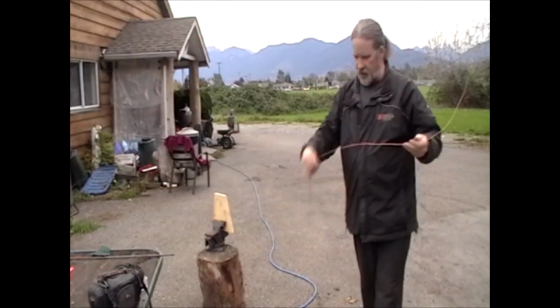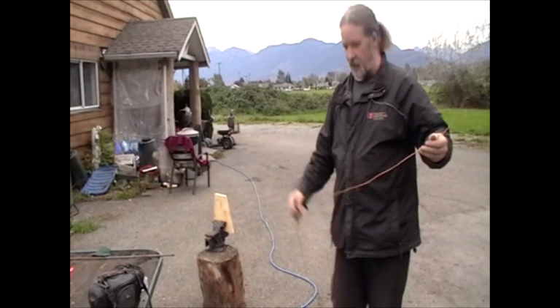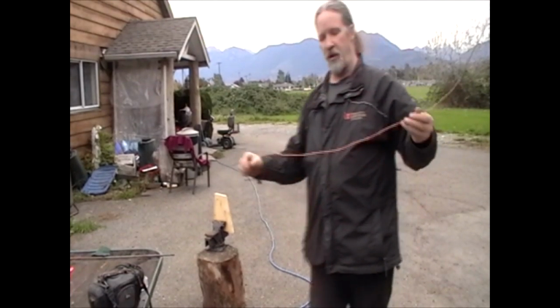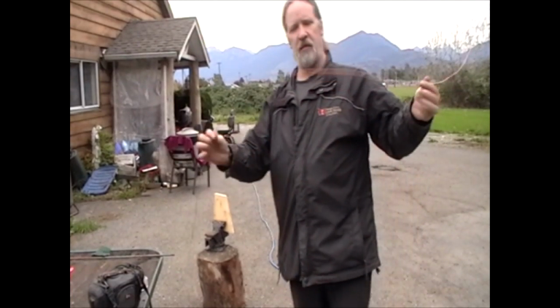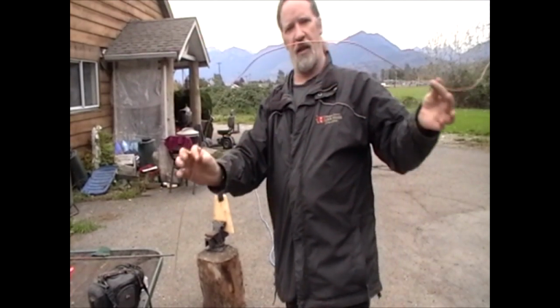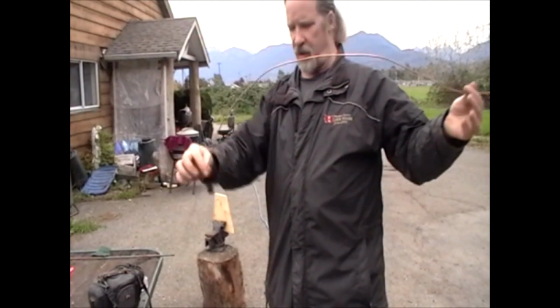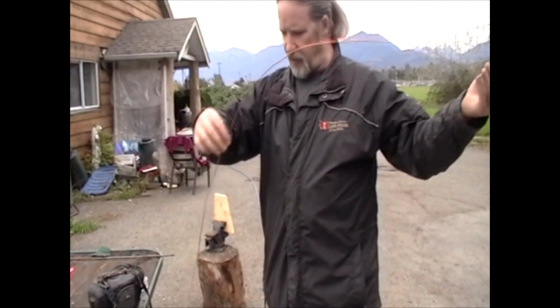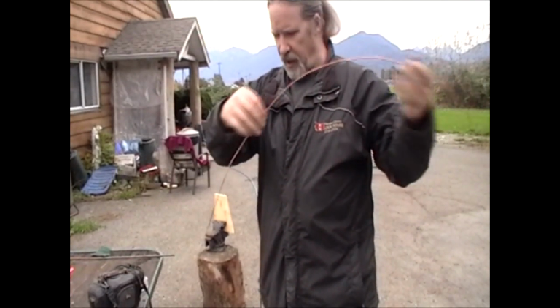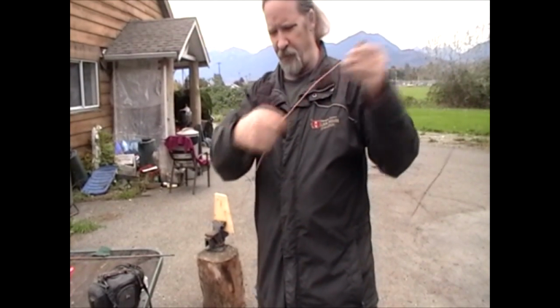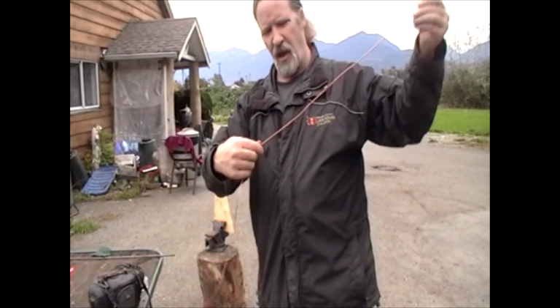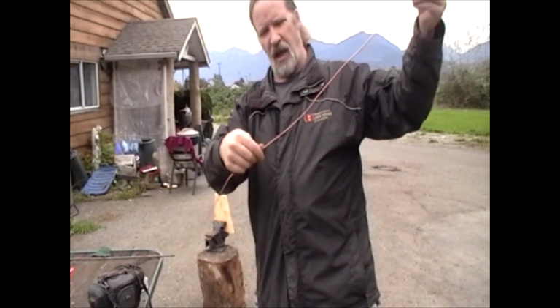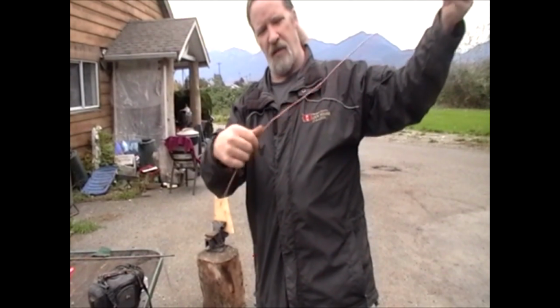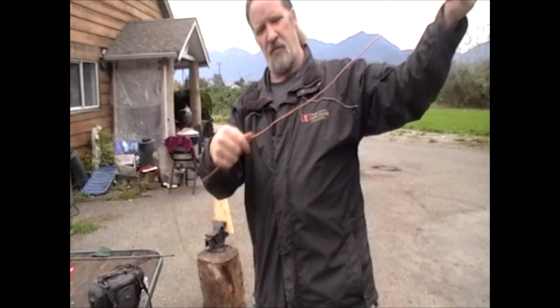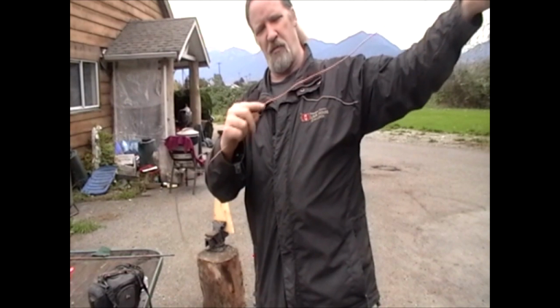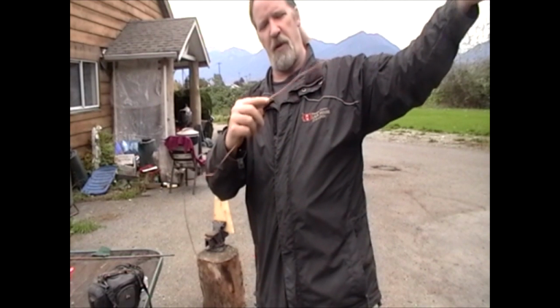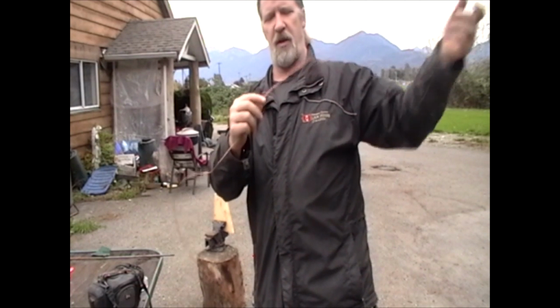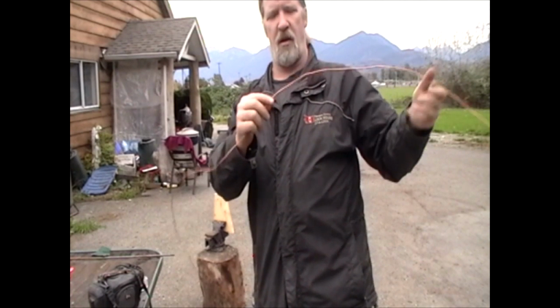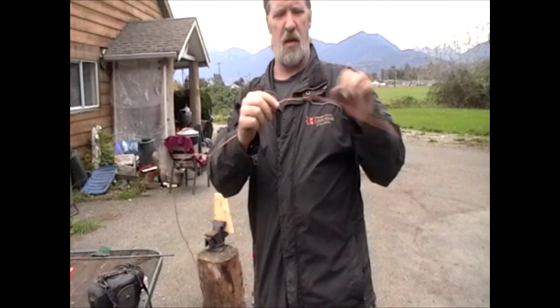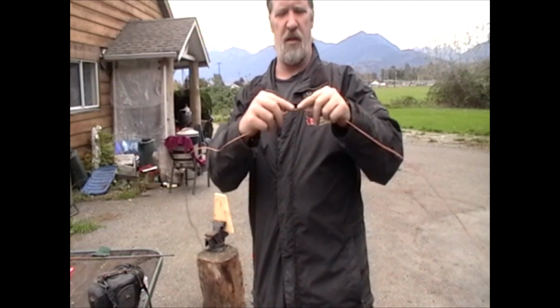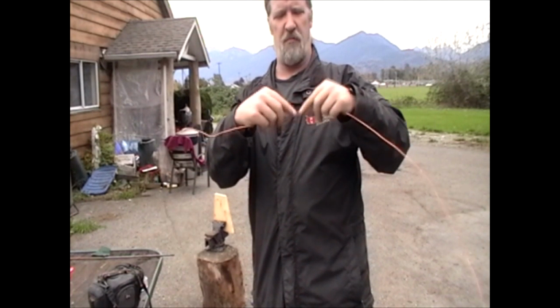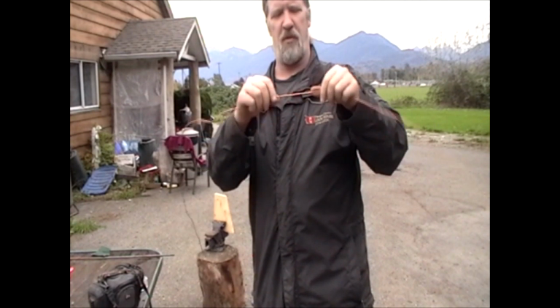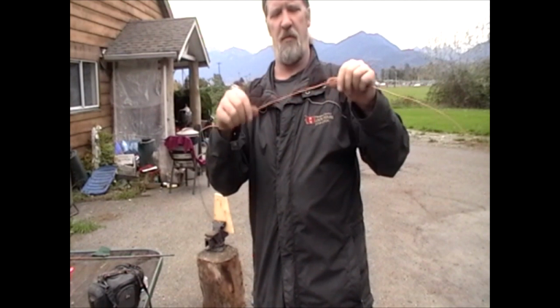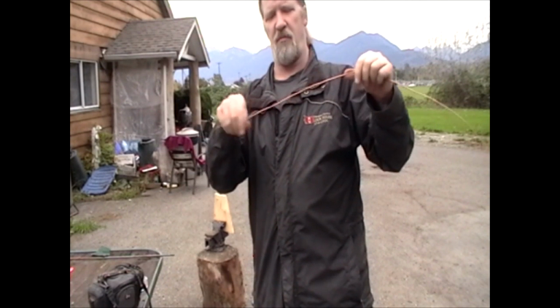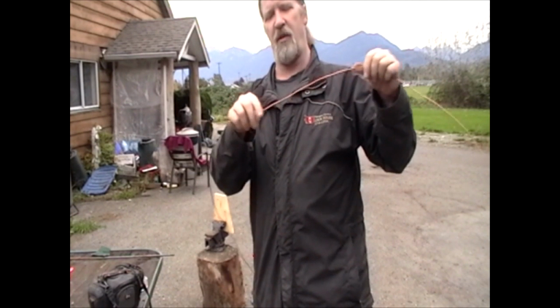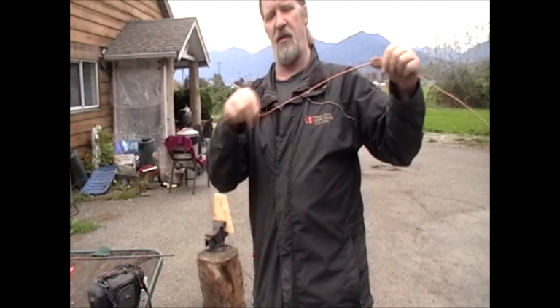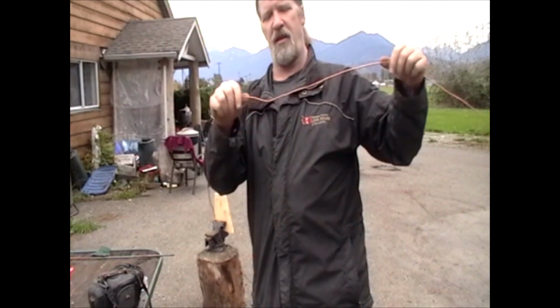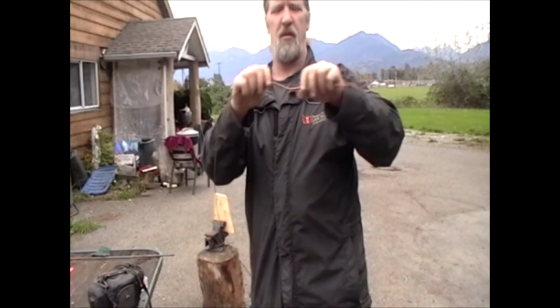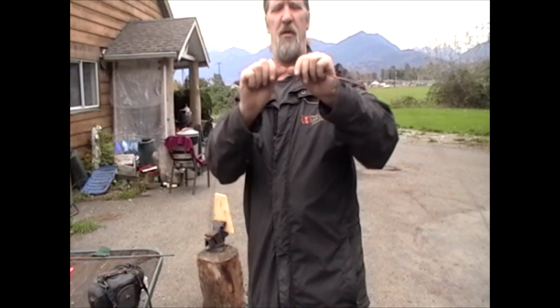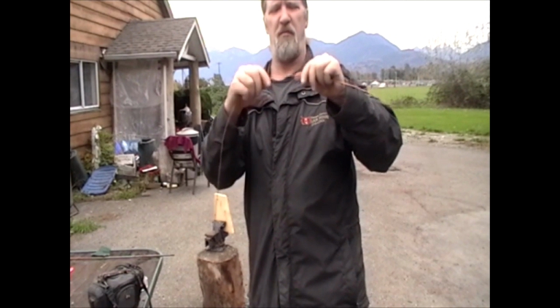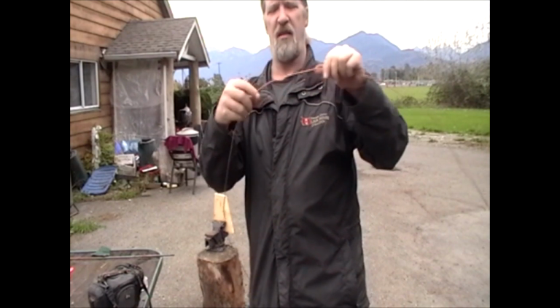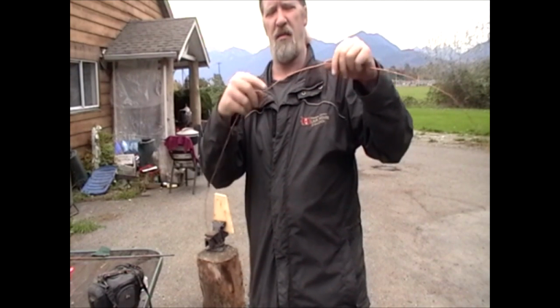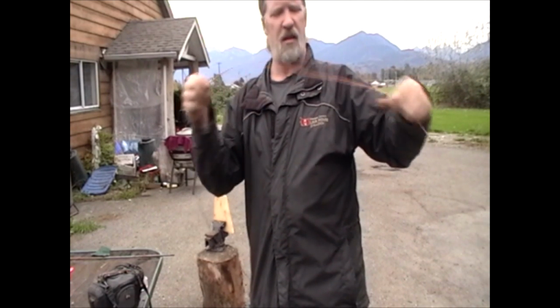After the ordeal, you wind up with a single piece of wire, and depending upon how hard the copper is, sometimes it's not very easy to straighten out. Sometimes it's got nasty kinks and things in it.